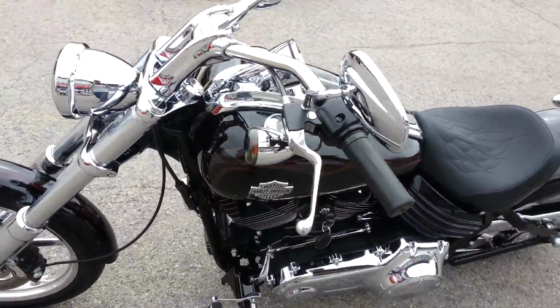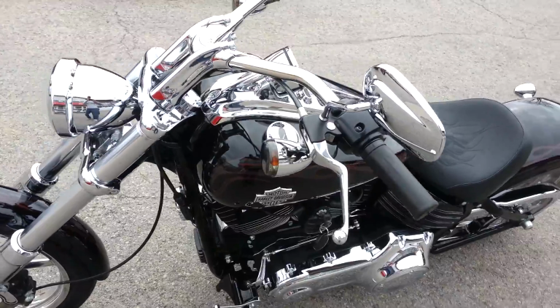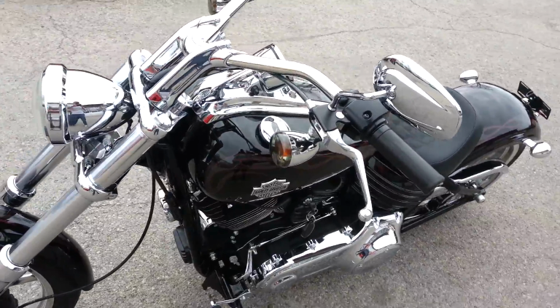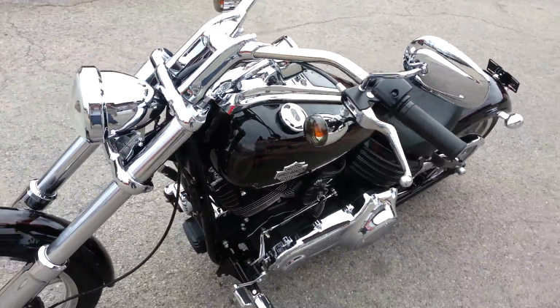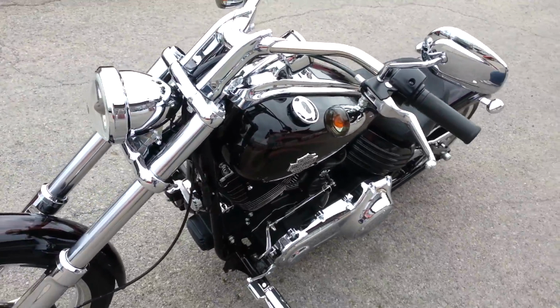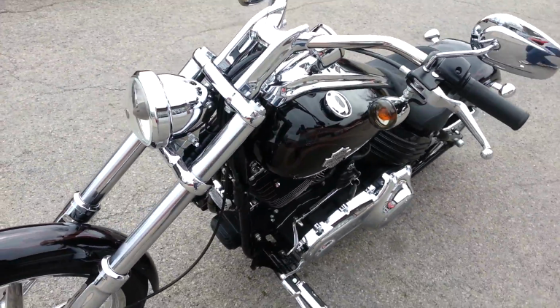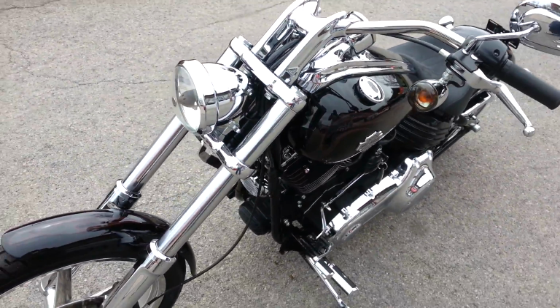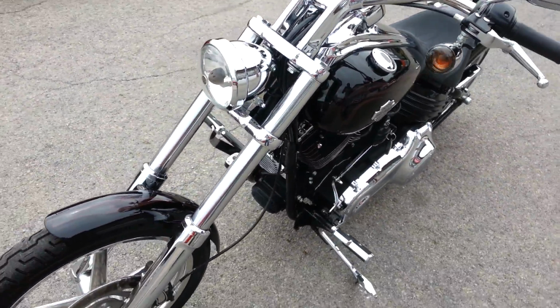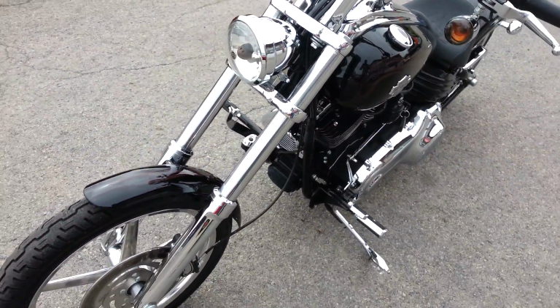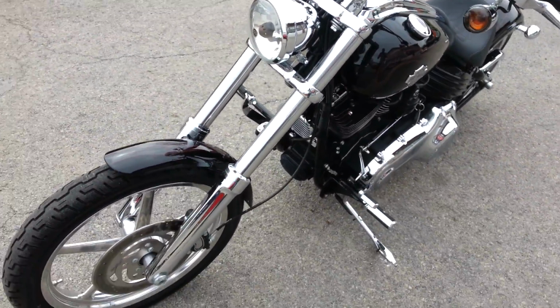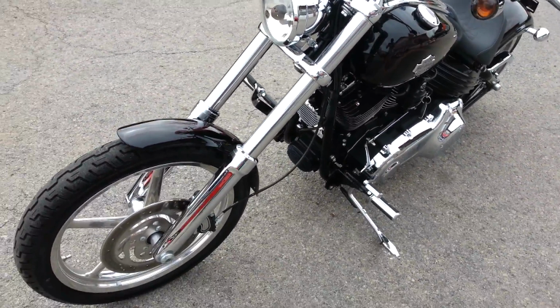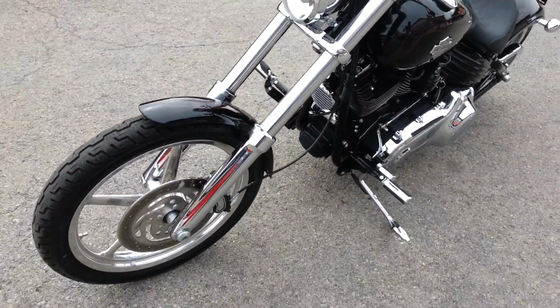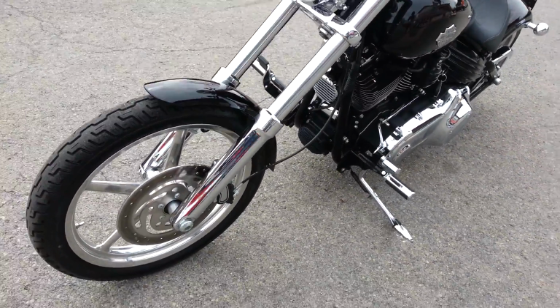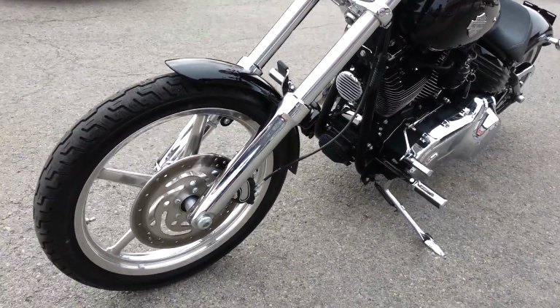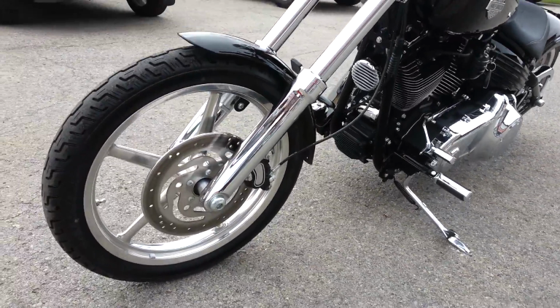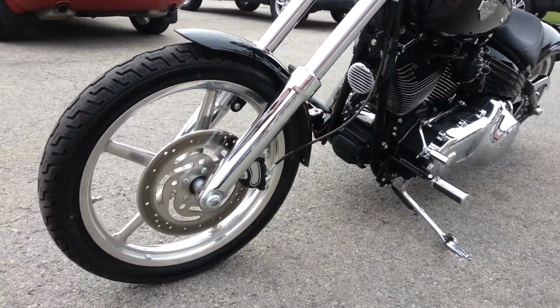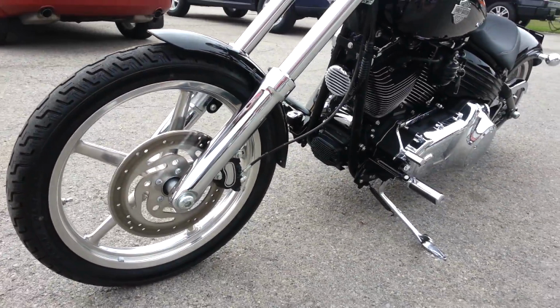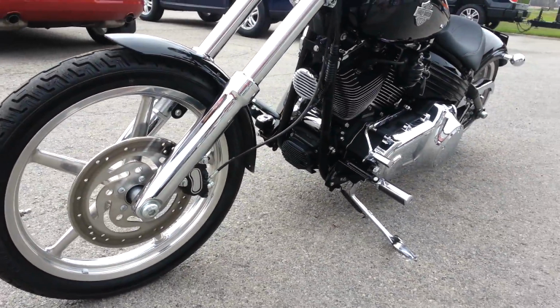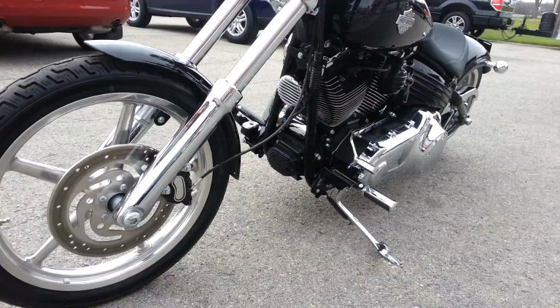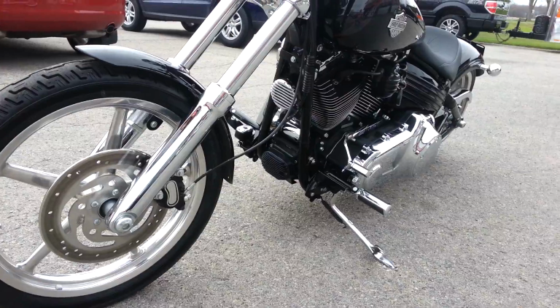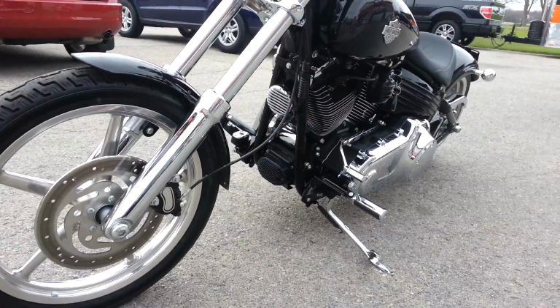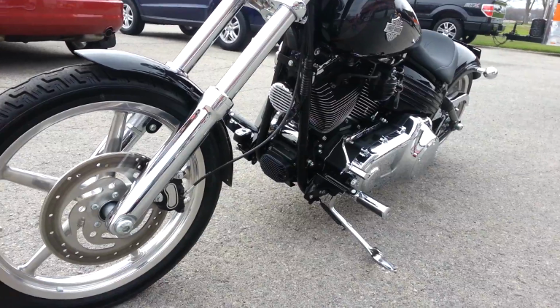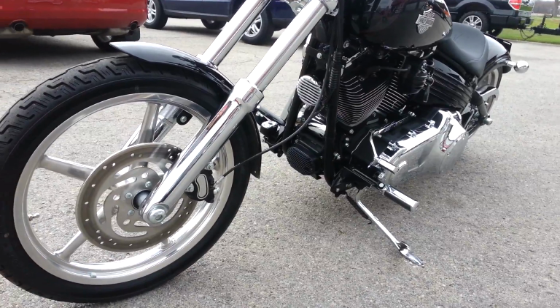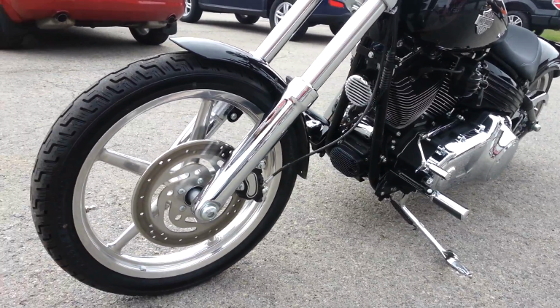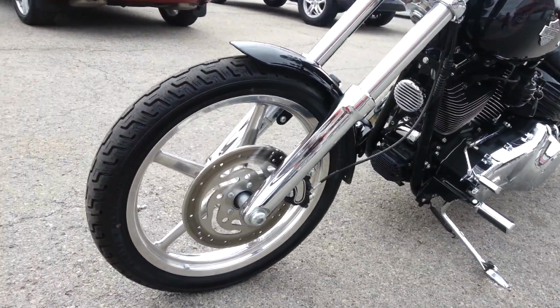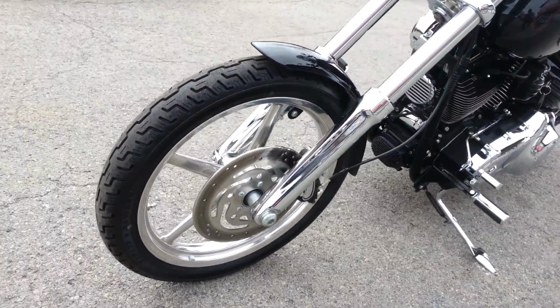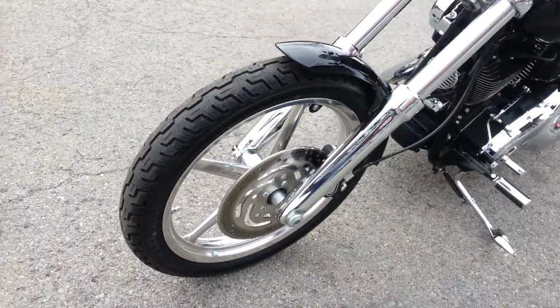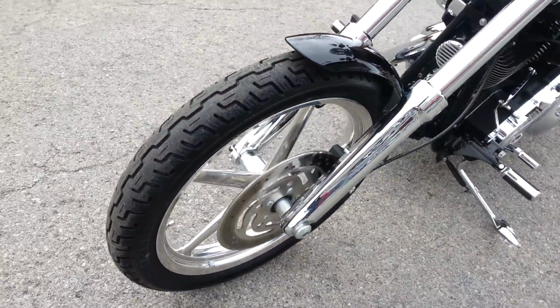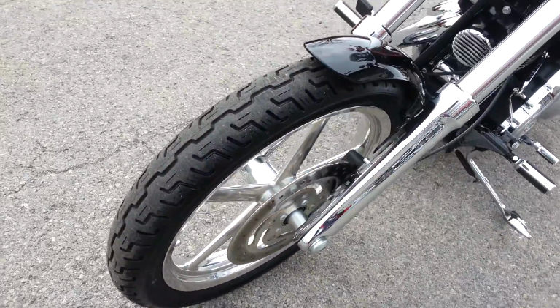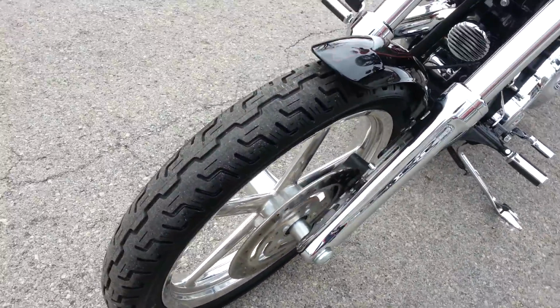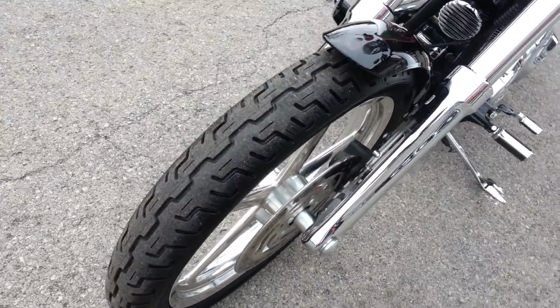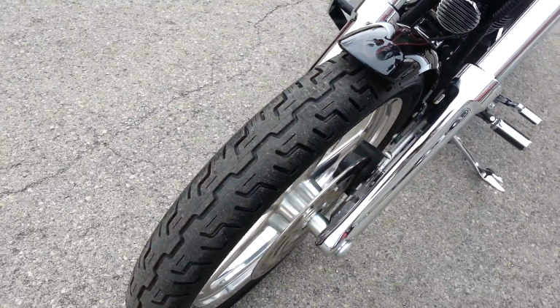Smoked lenses on the front, chrome lower legs, and a brand new tire up front as well.